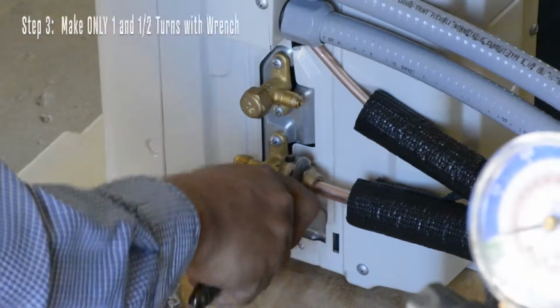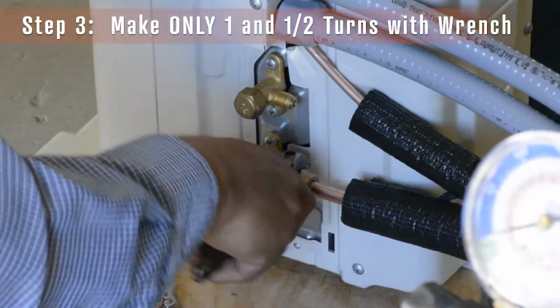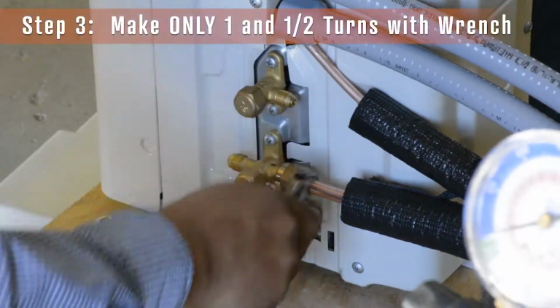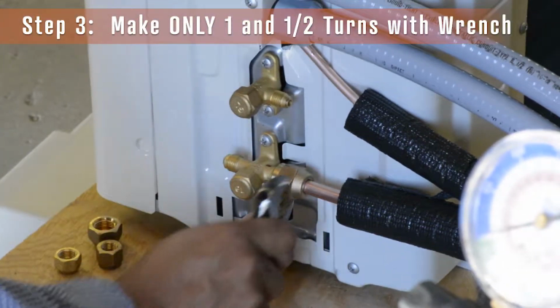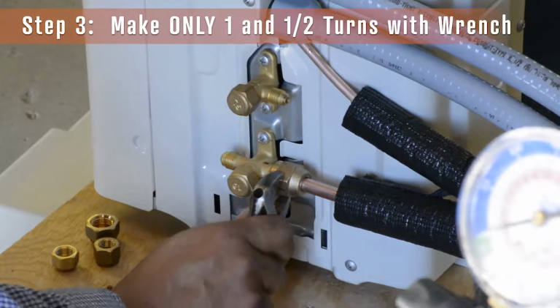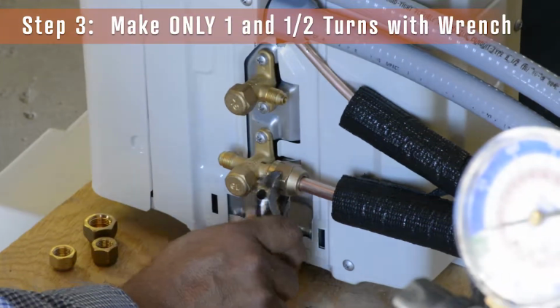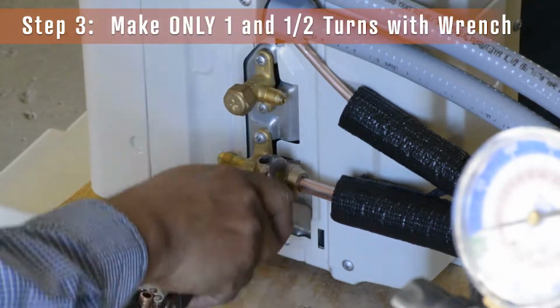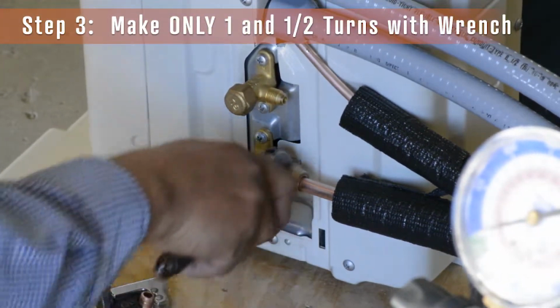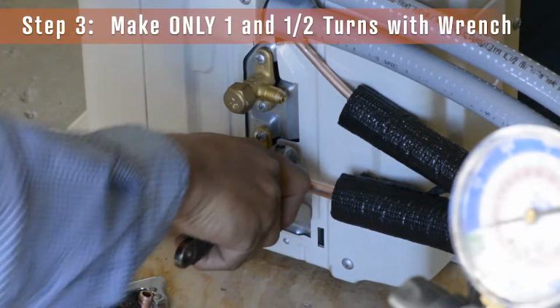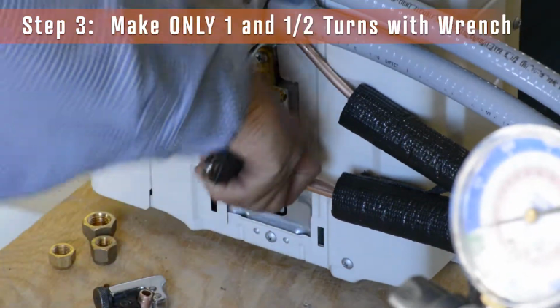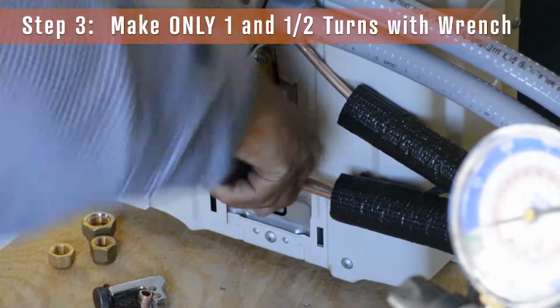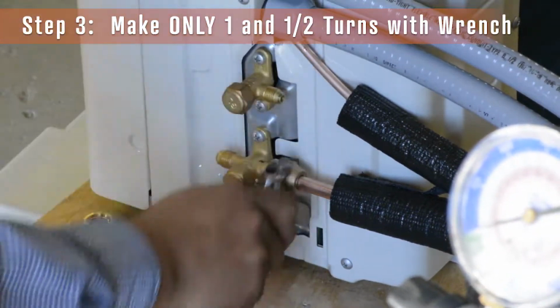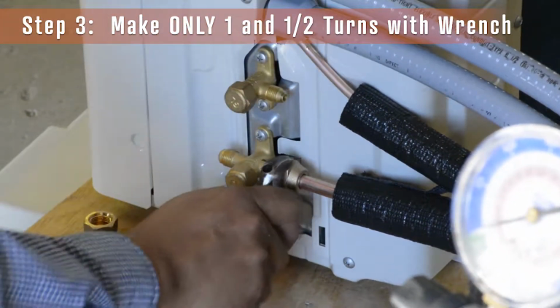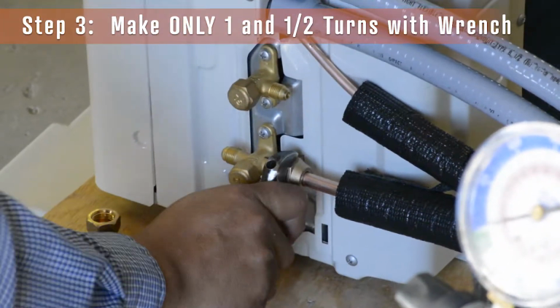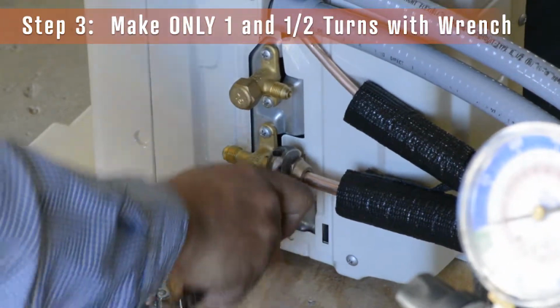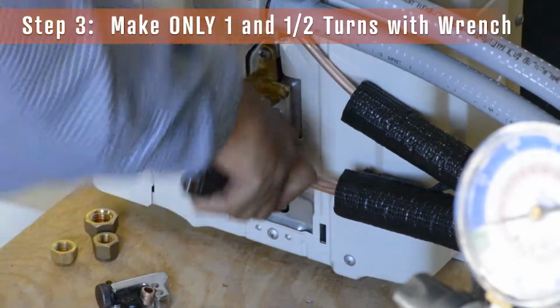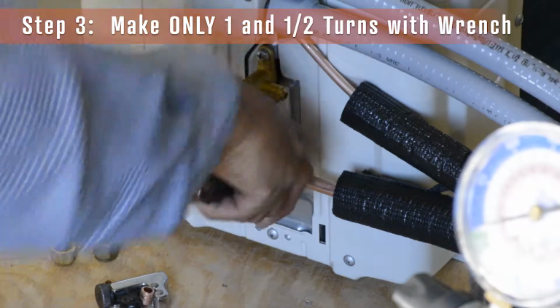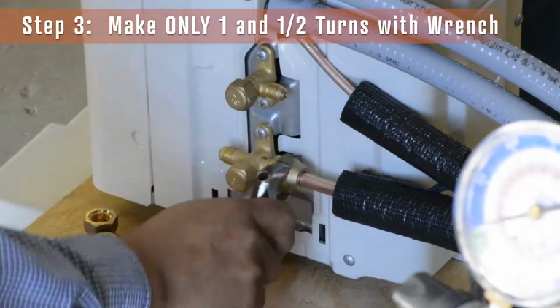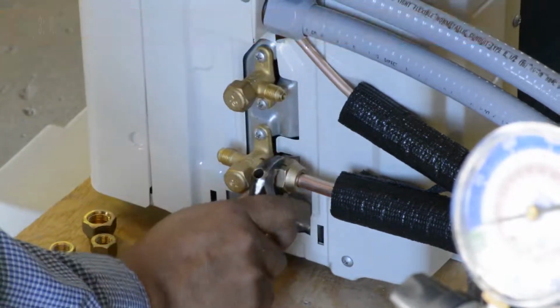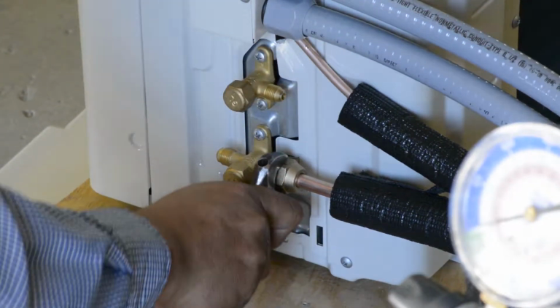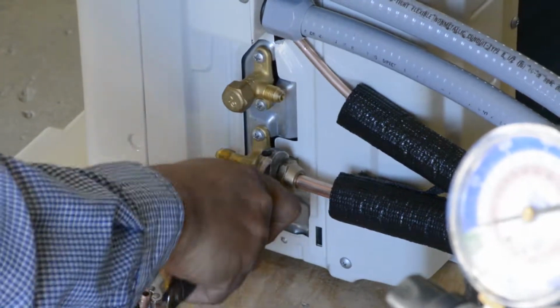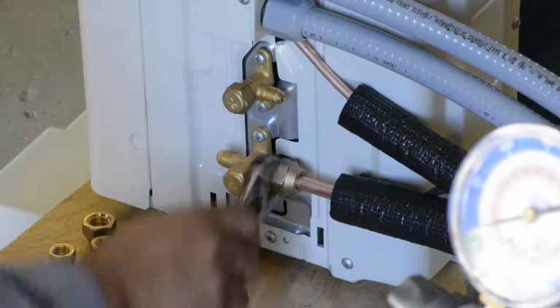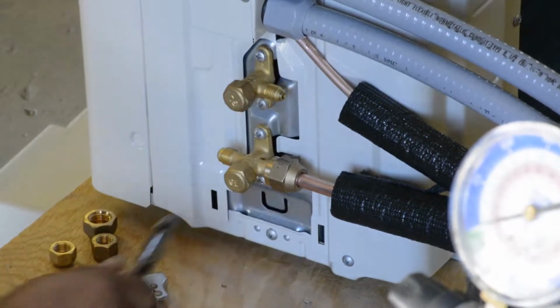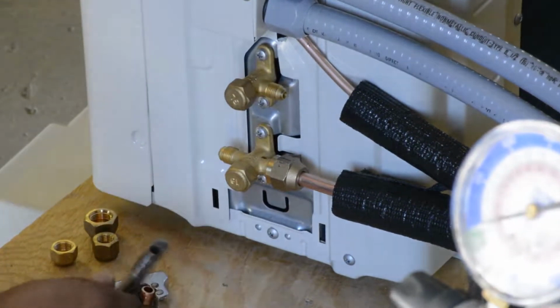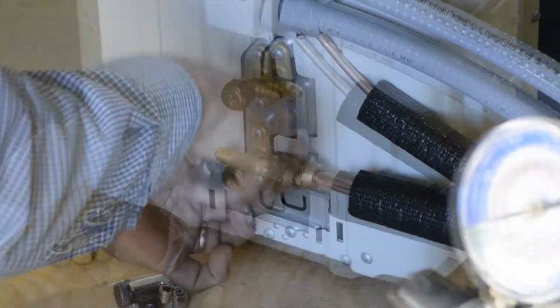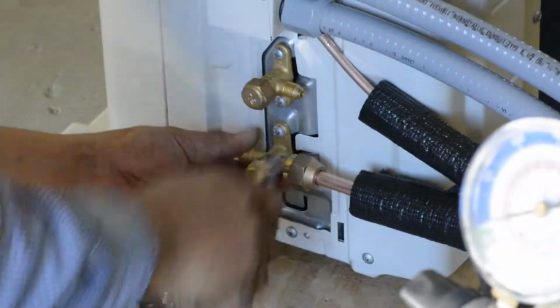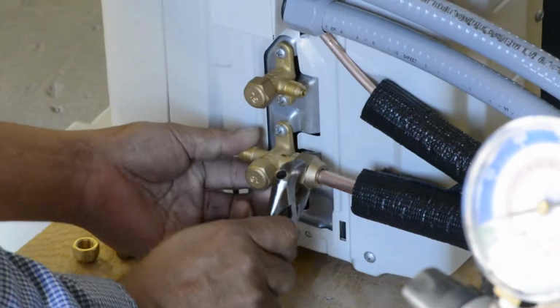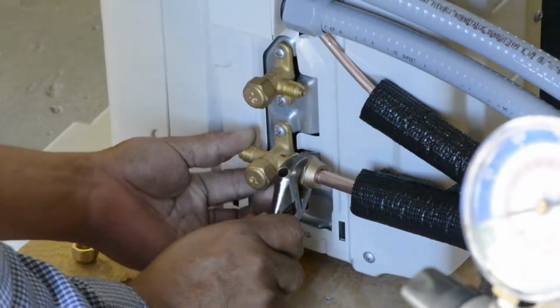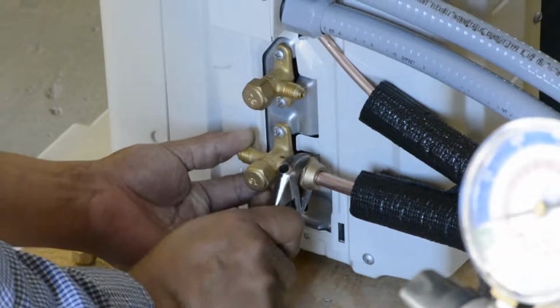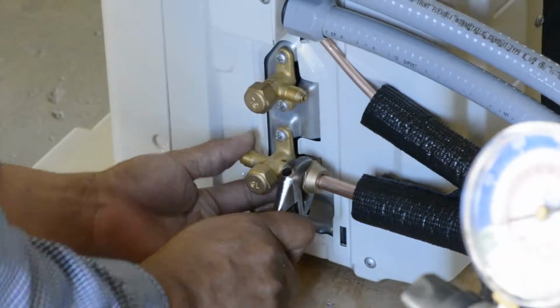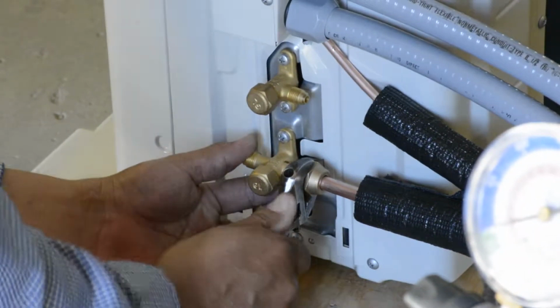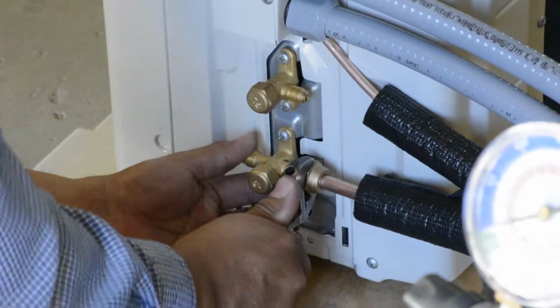Step 3. Using a wrench, tighten the fitting only one and a half turns. This completes the install of one Ebril Smart Self-Flare Fitting.